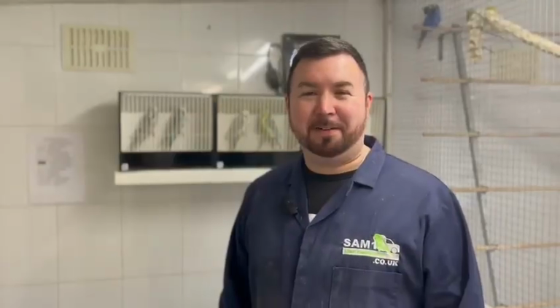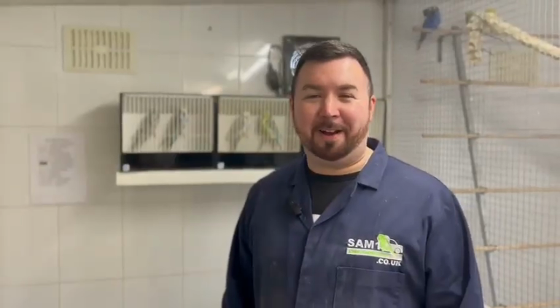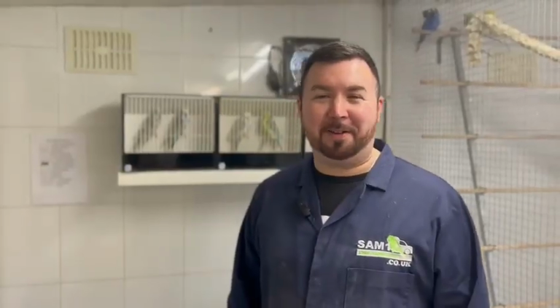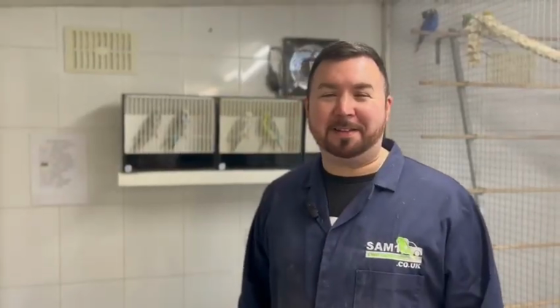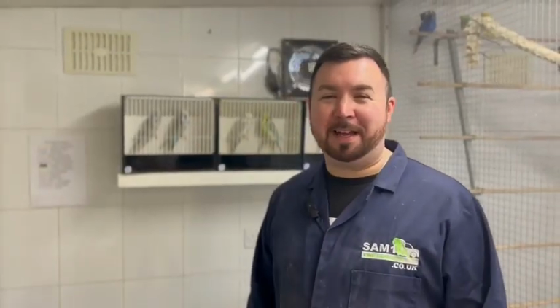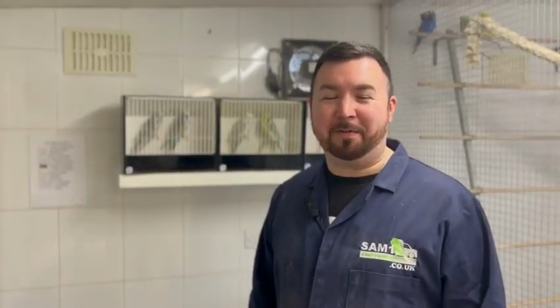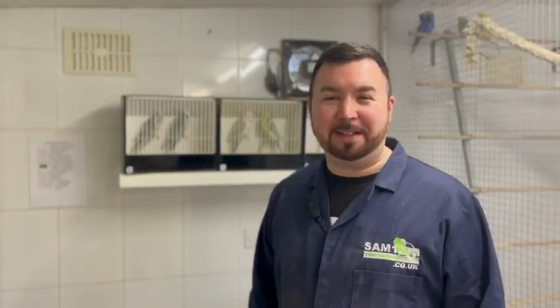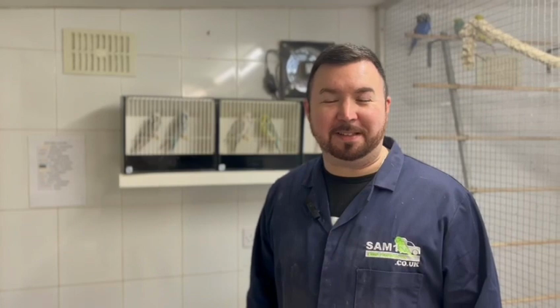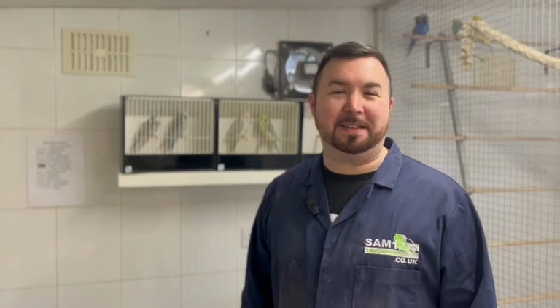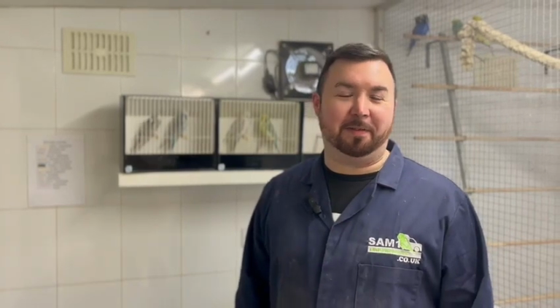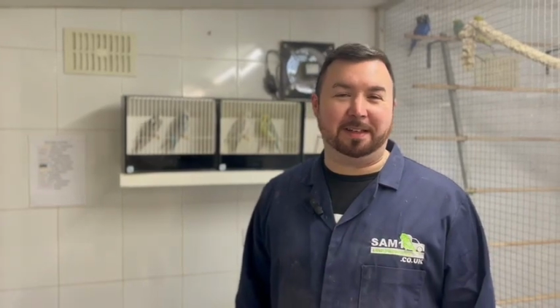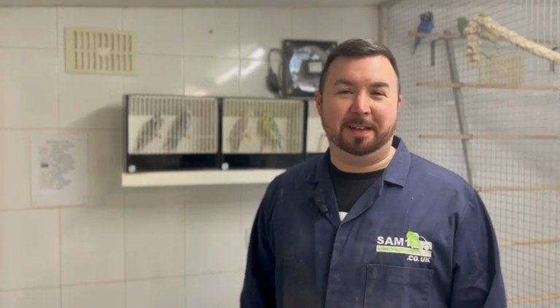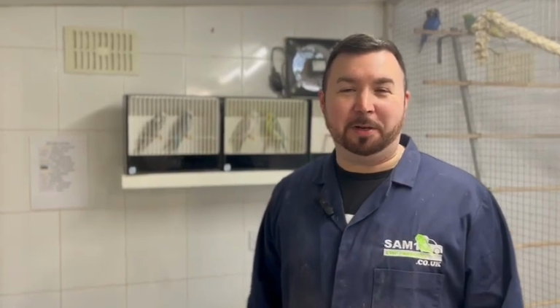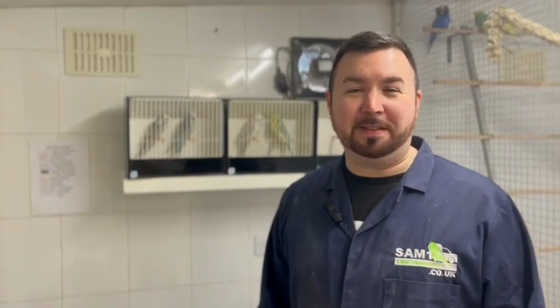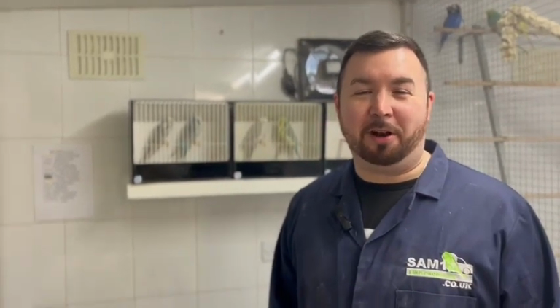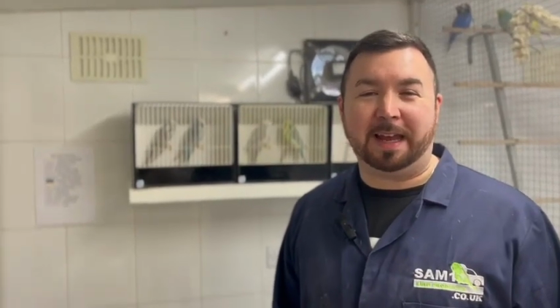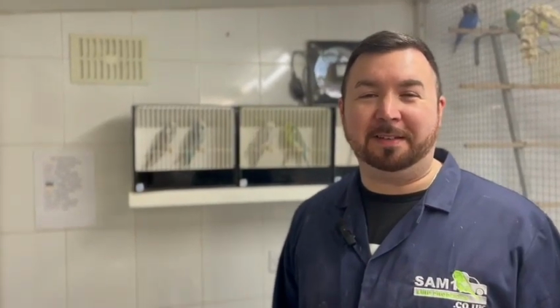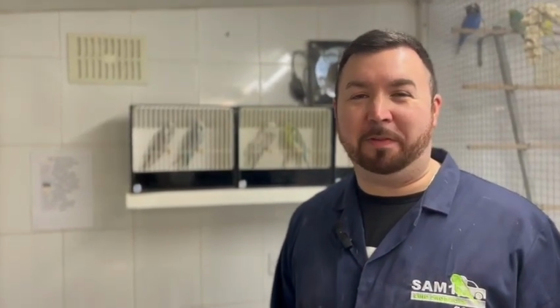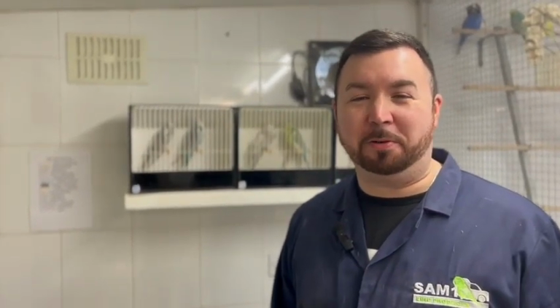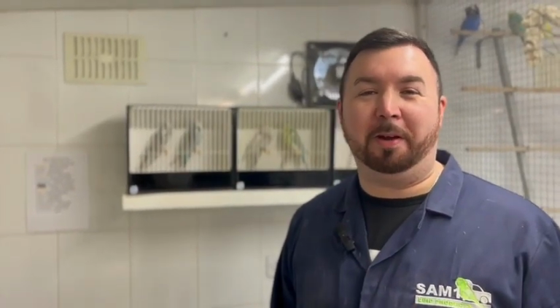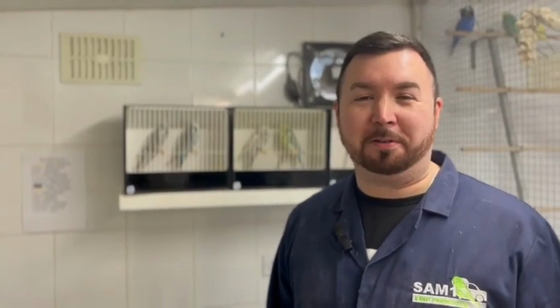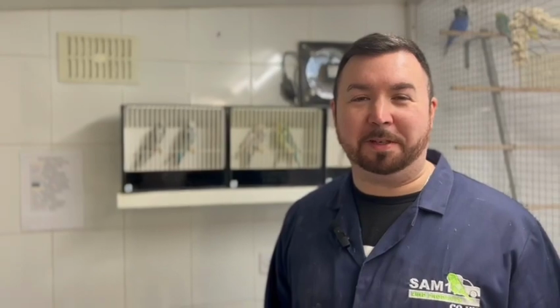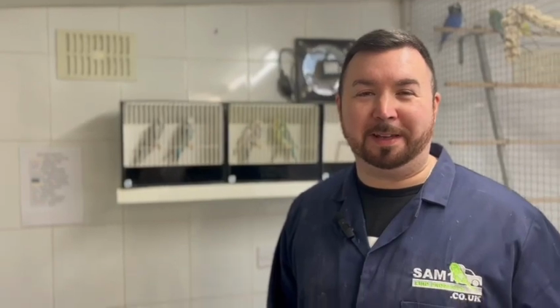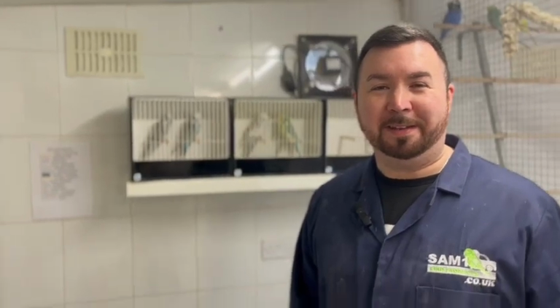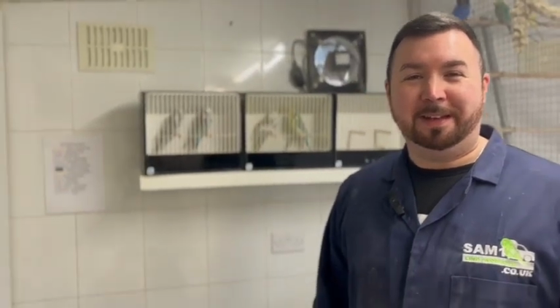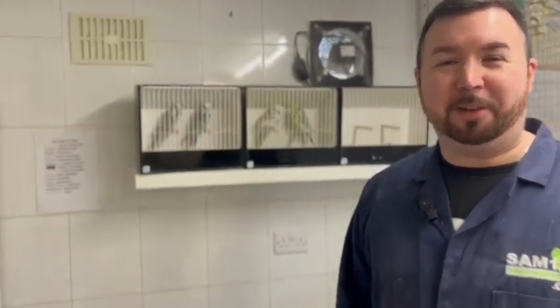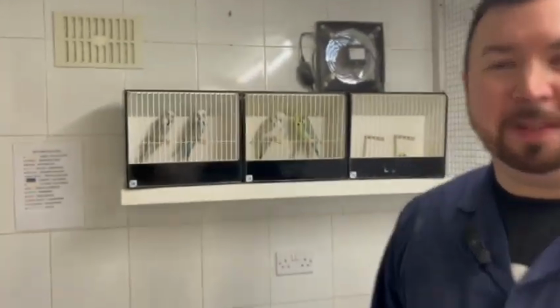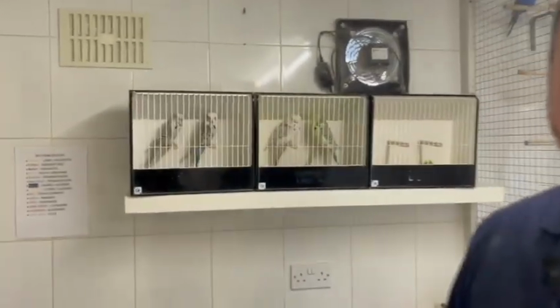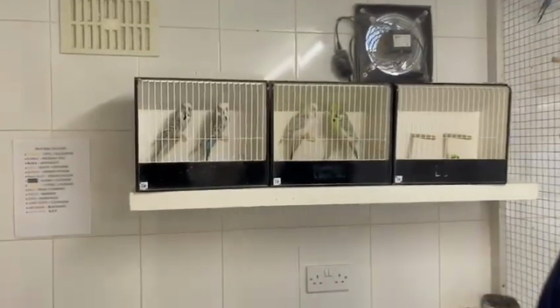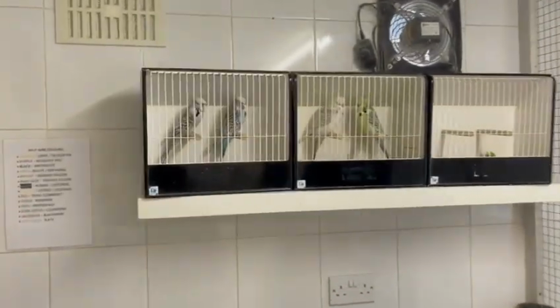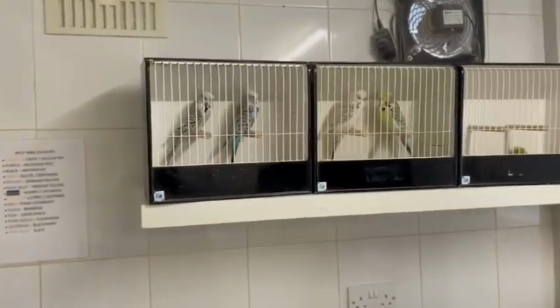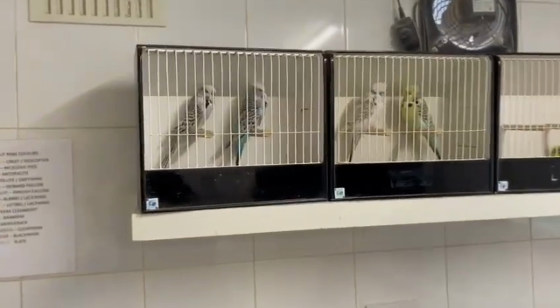Right guys, so the Texas Clearbodies variety is a sex-linked variety, which means that cocks and hens can be visual, but only cocks can be split. They do come in the green series and the blue series.